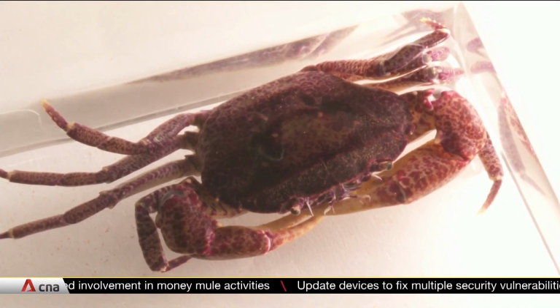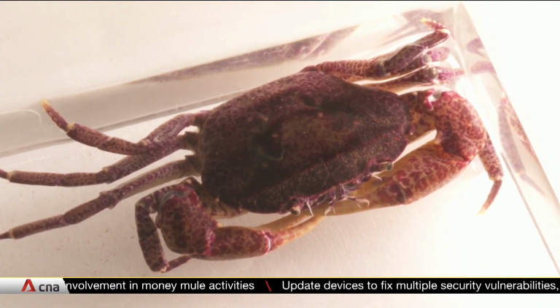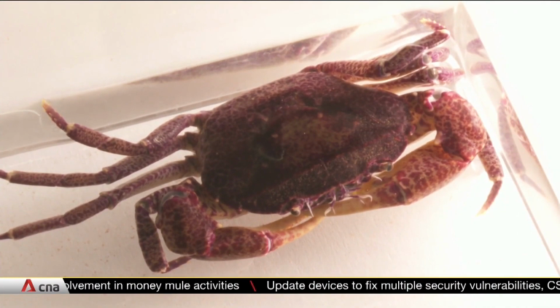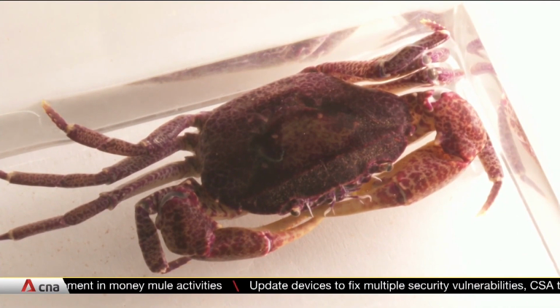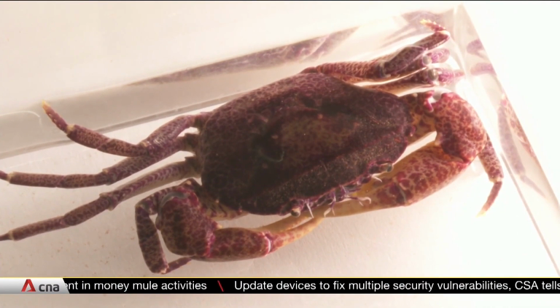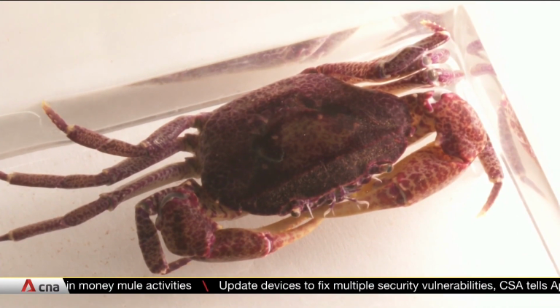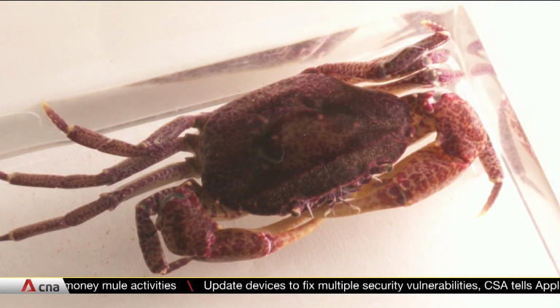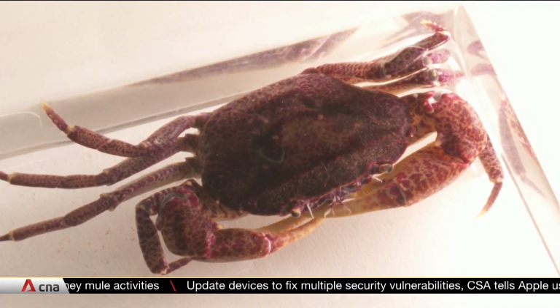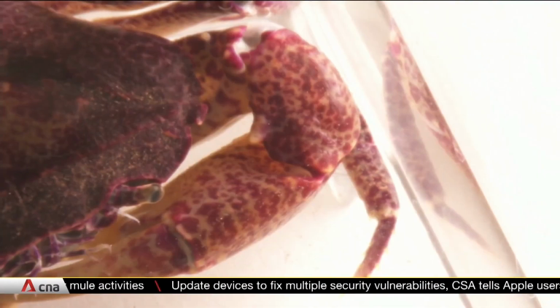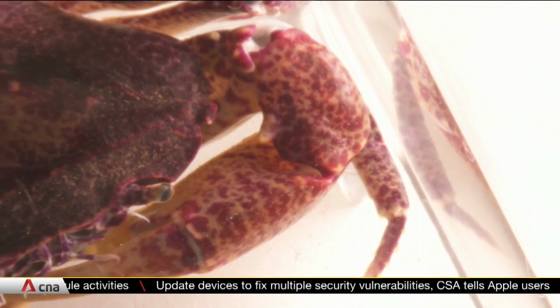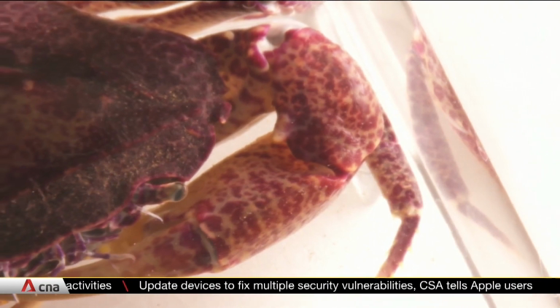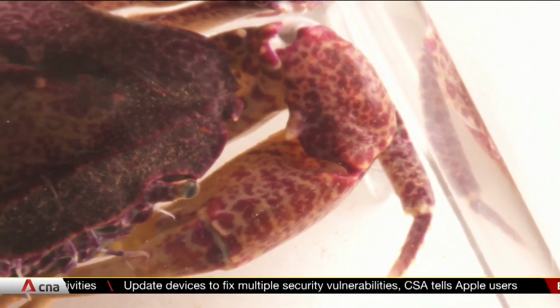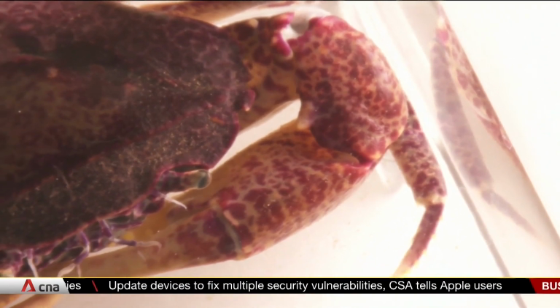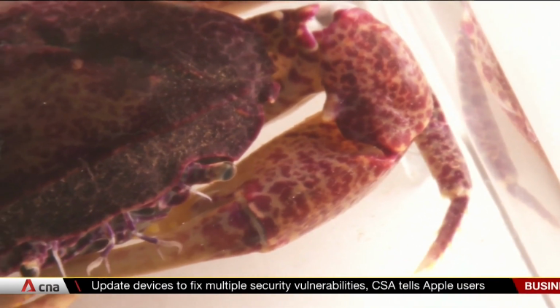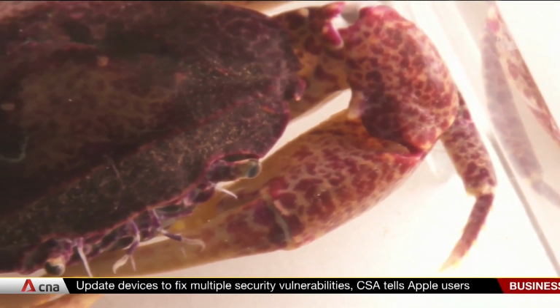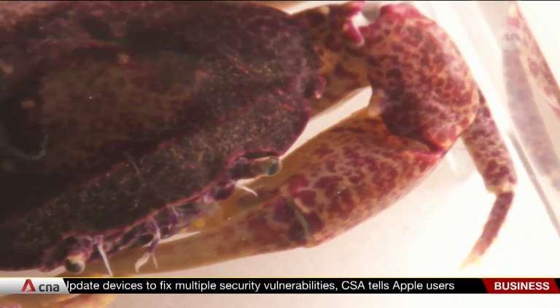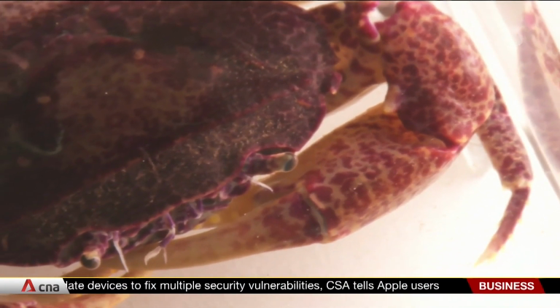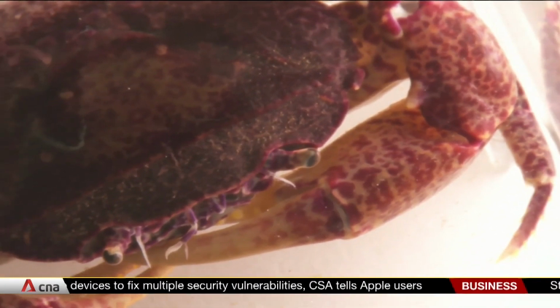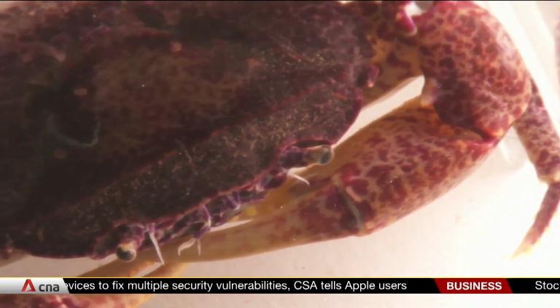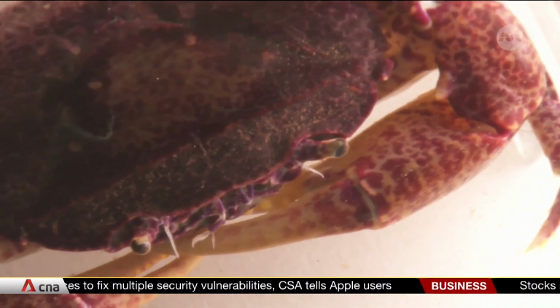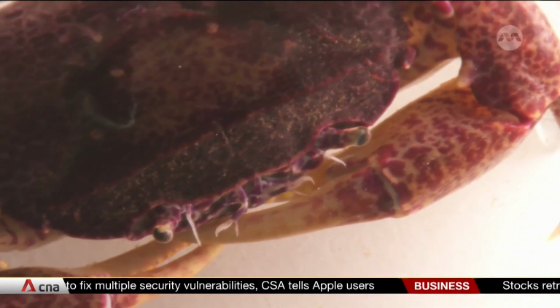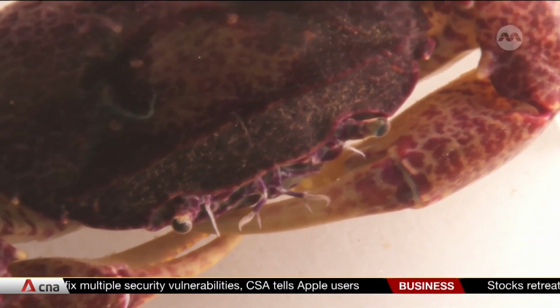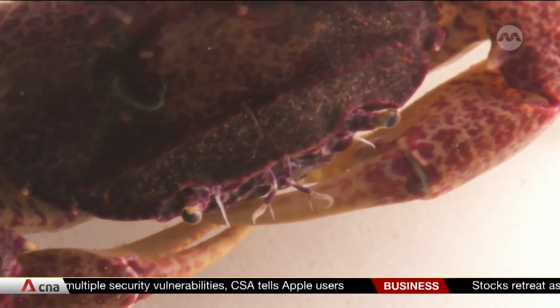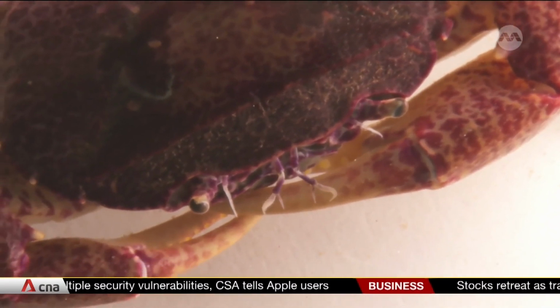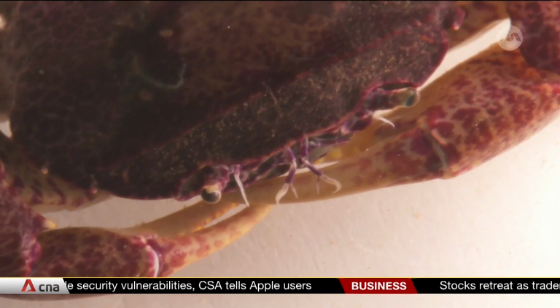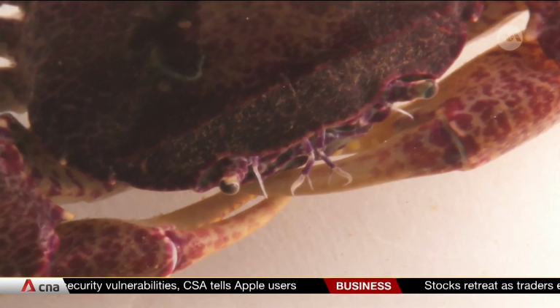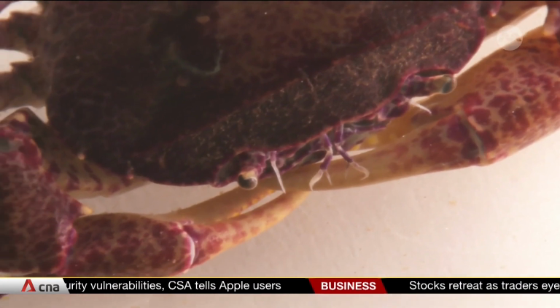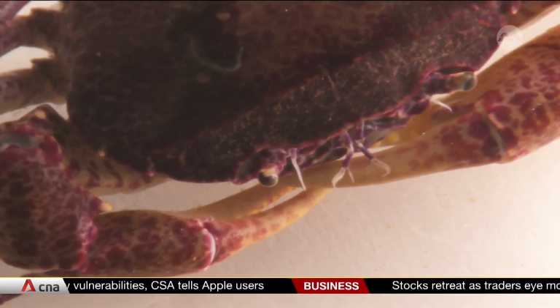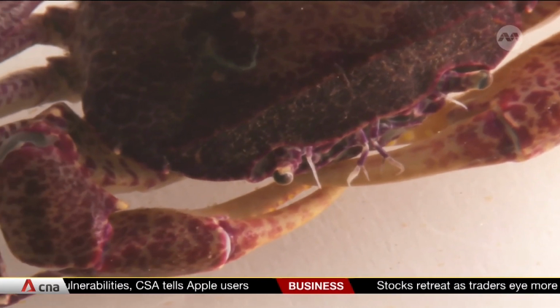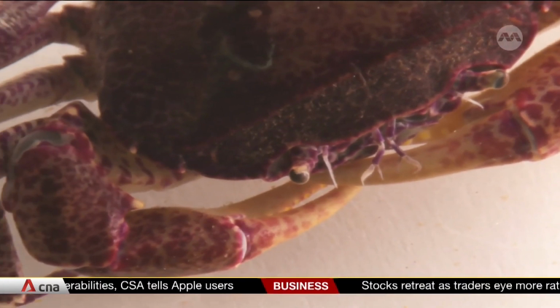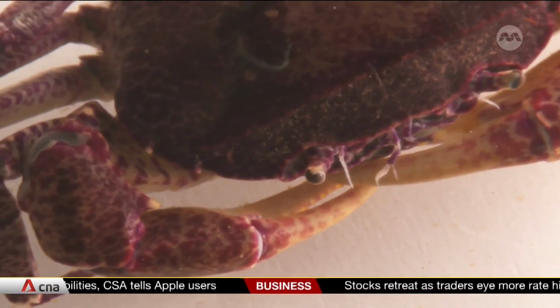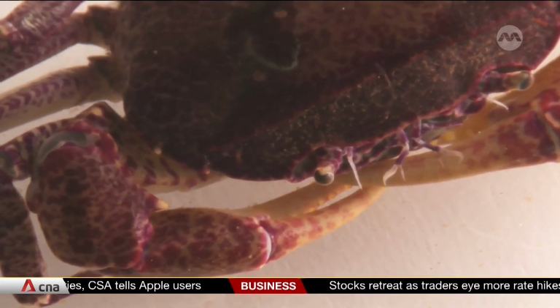Adding to the challenge, they are only active at night and hide by burrowing into the side of muddy banks at their only habitat in Singapore — the Nisun Swamp Forest.